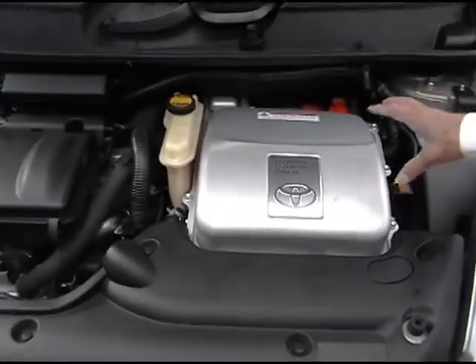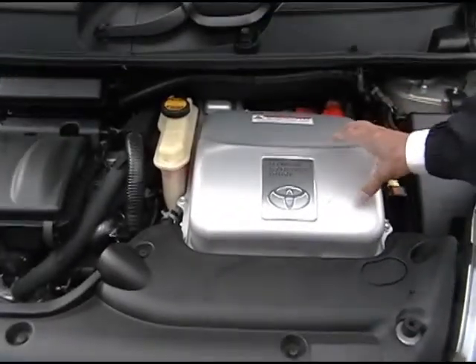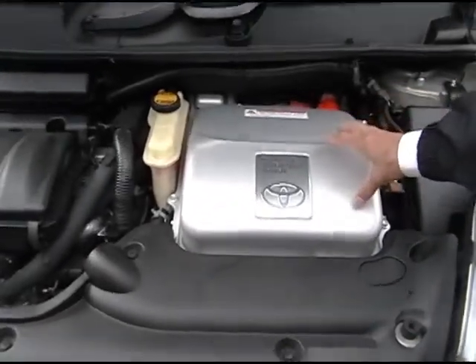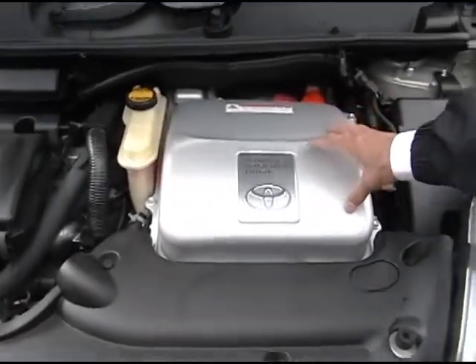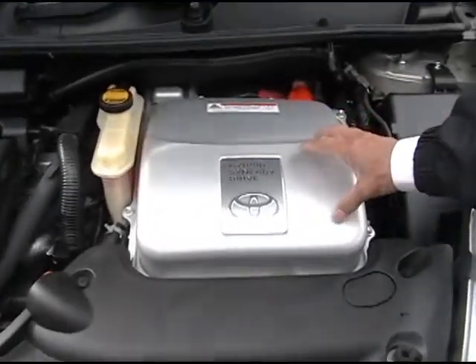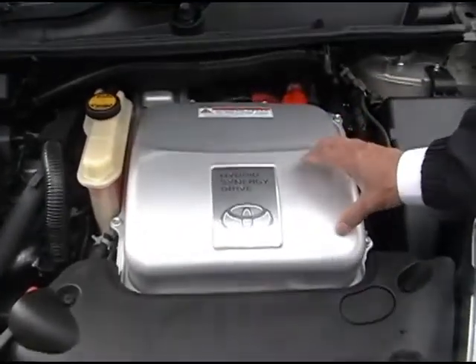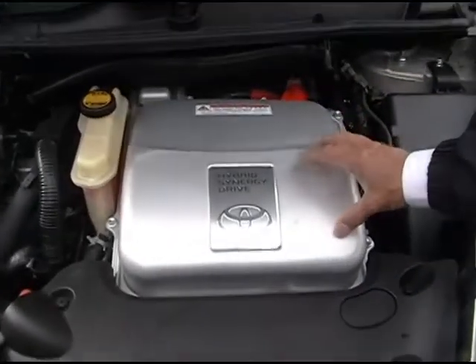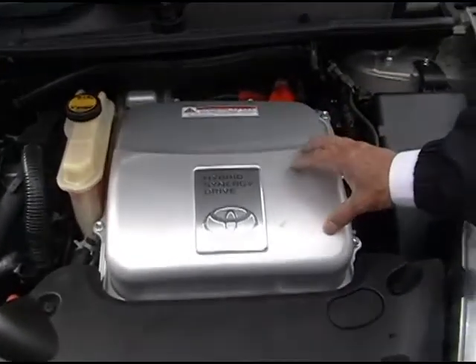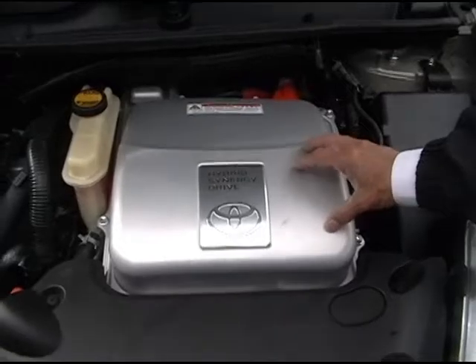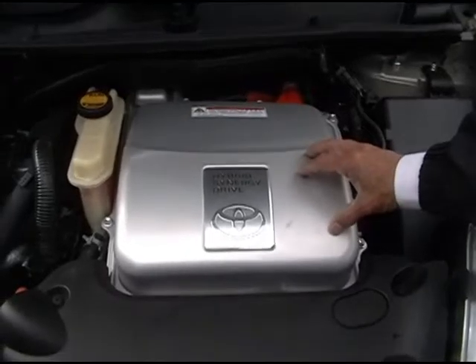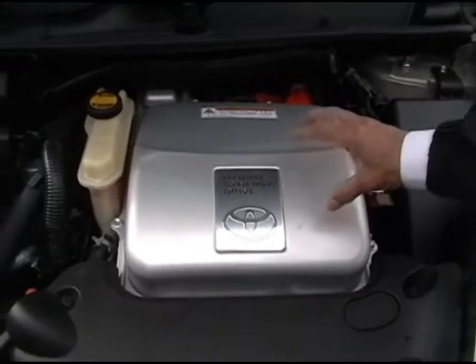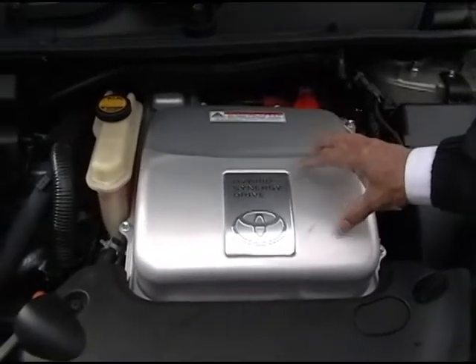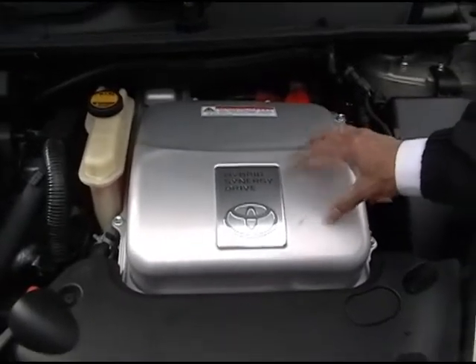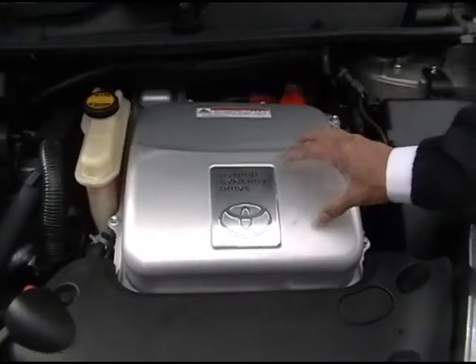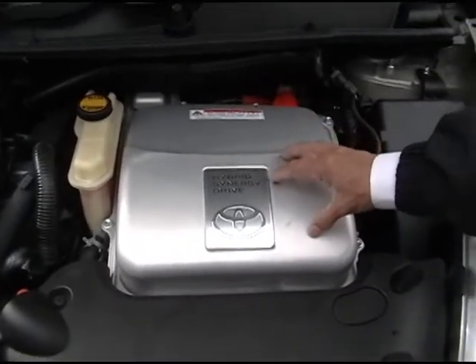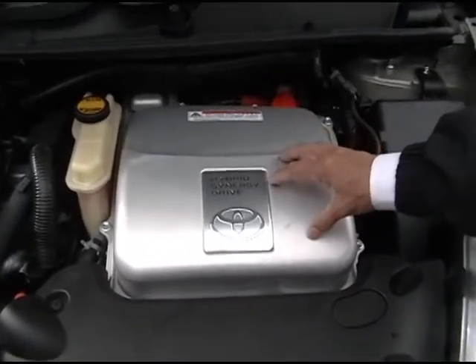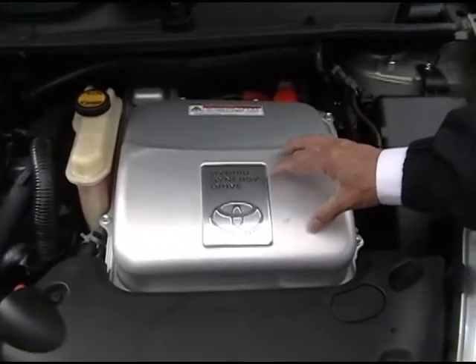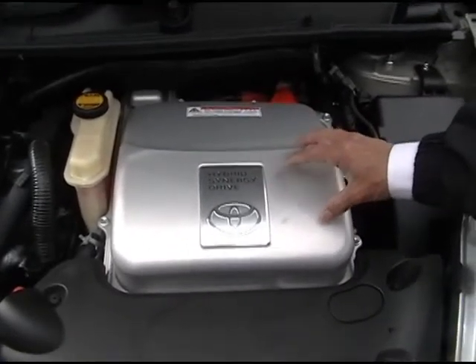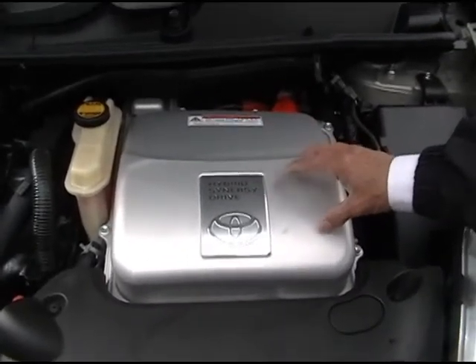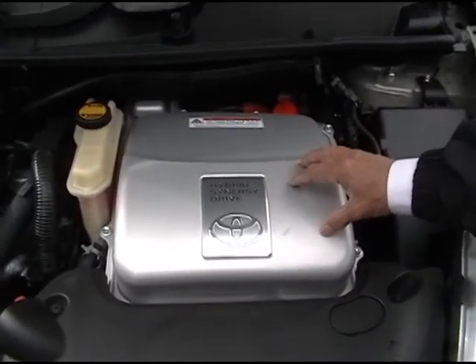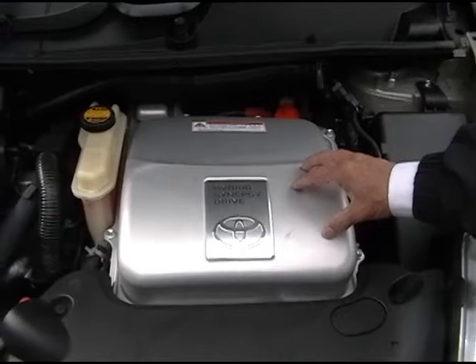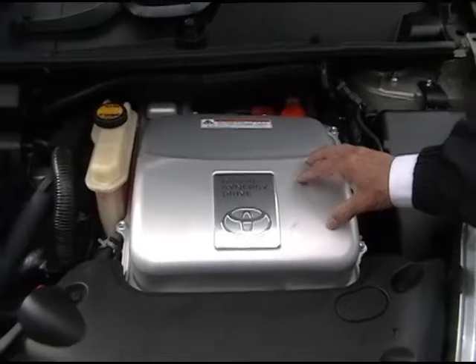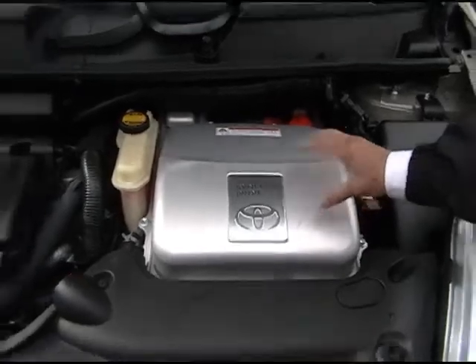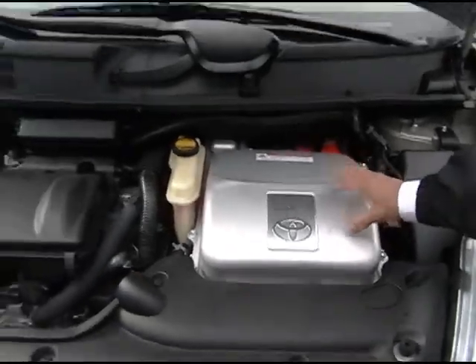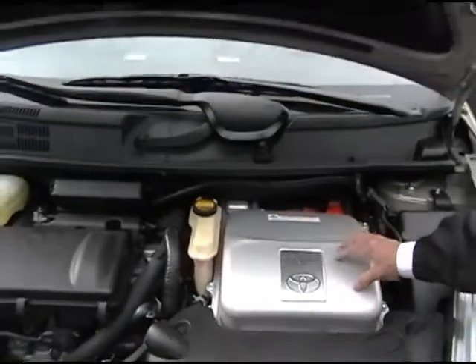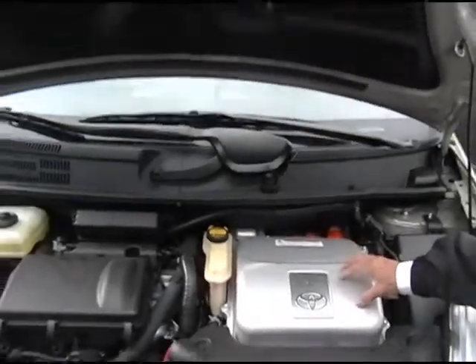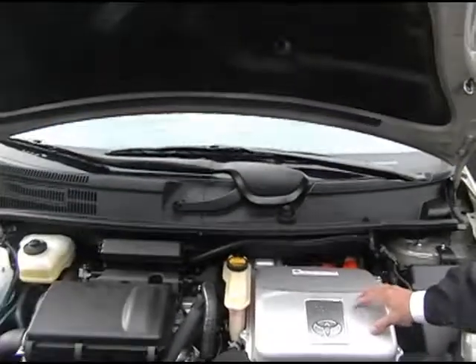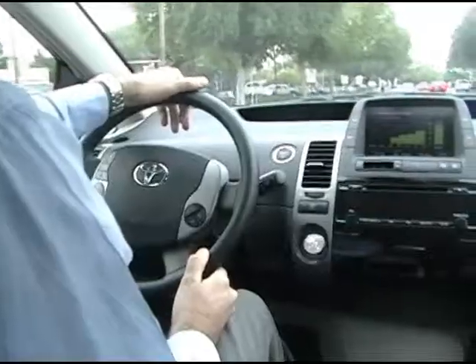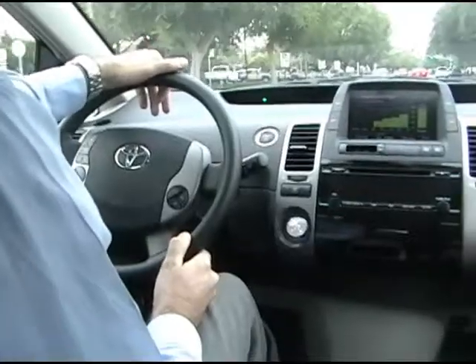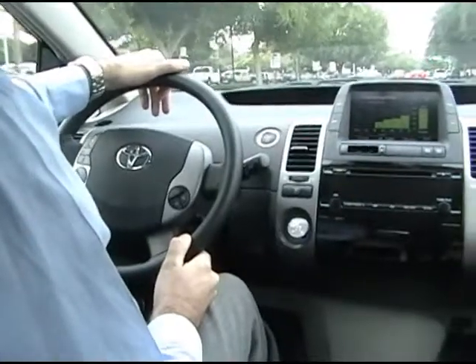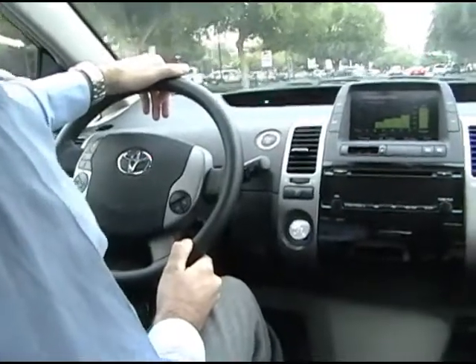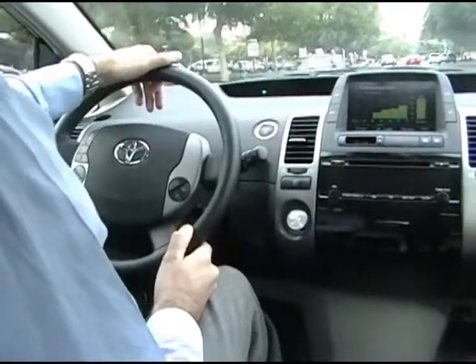Because of our Toyota design, the hybrid has fewer parts than the traditional gasoline engine, that's why the maintenance cost is very low.